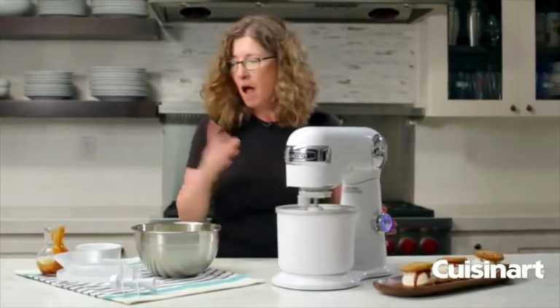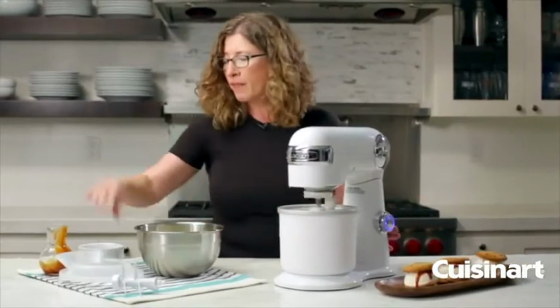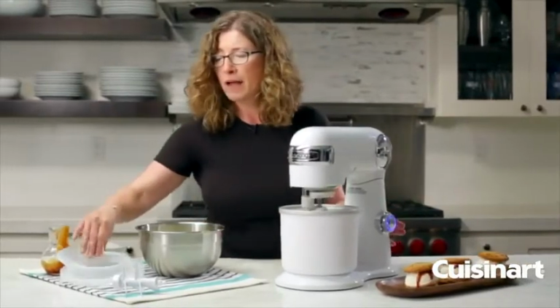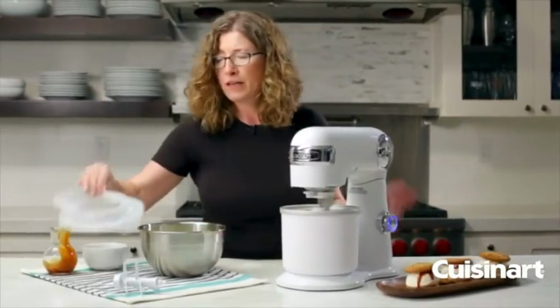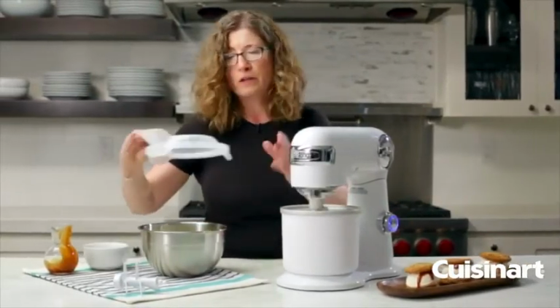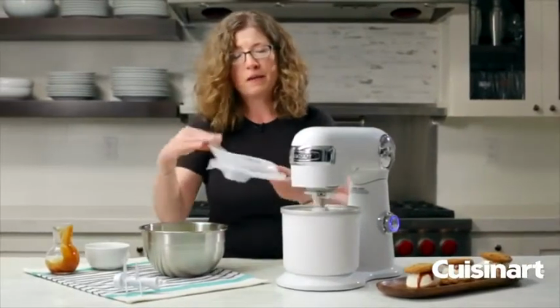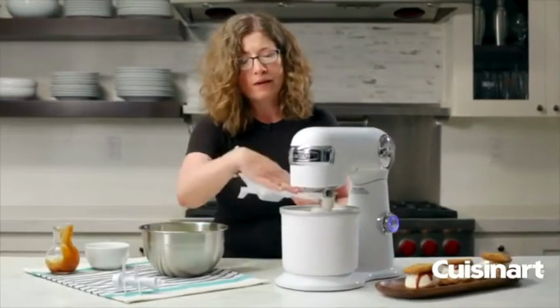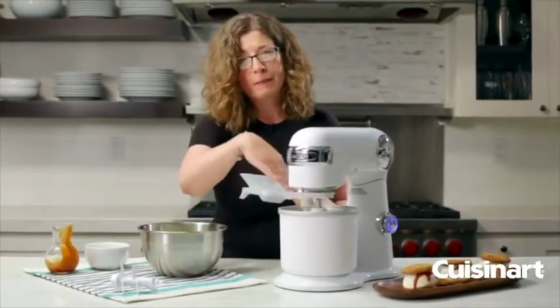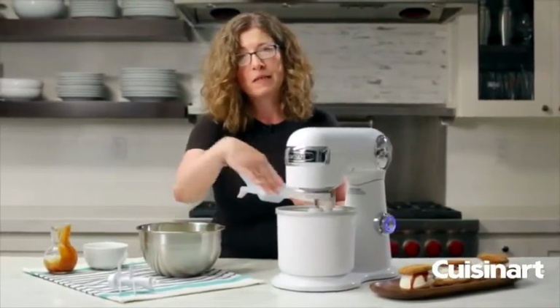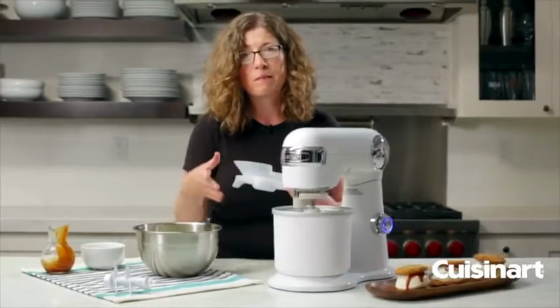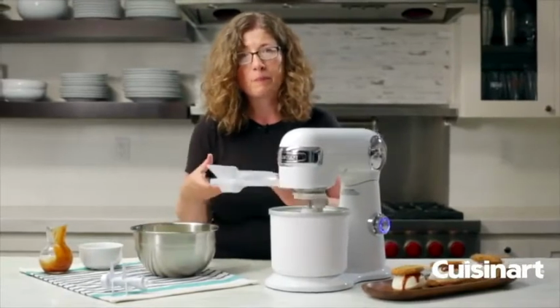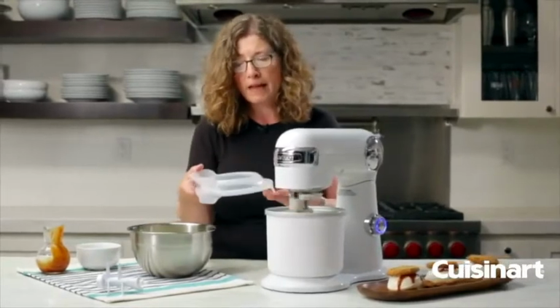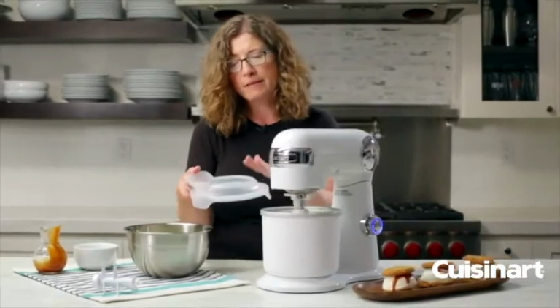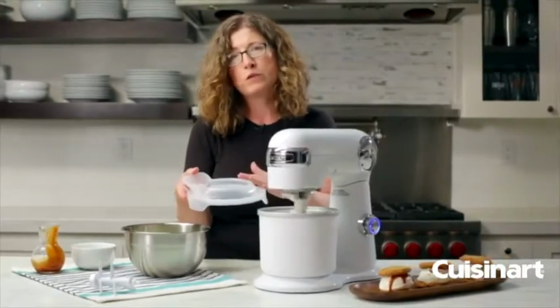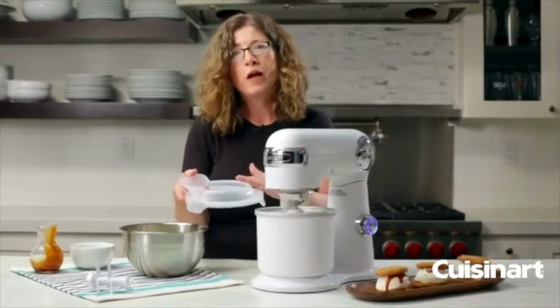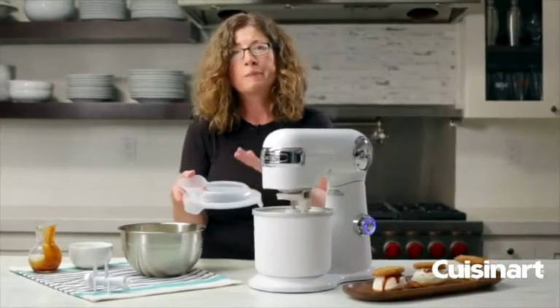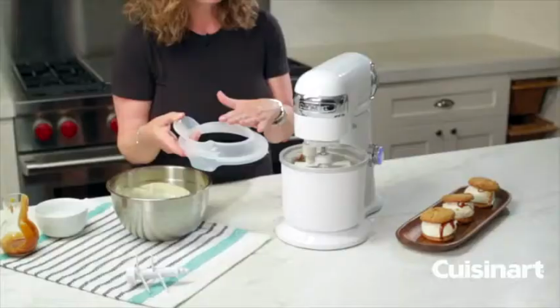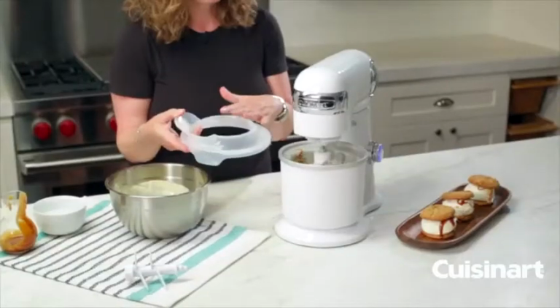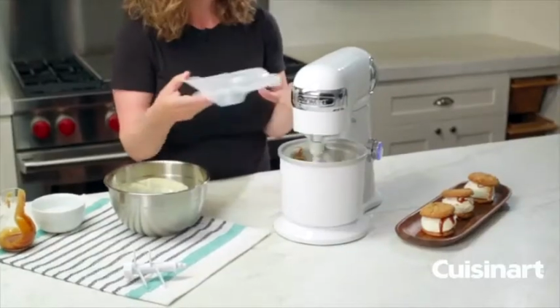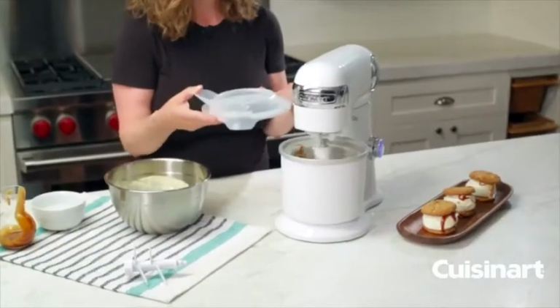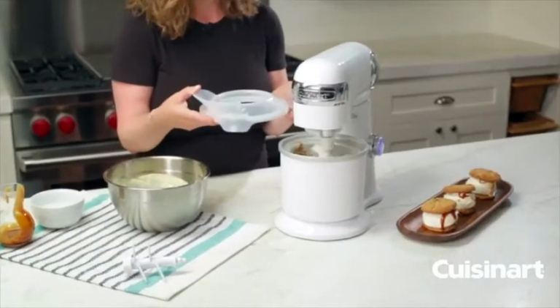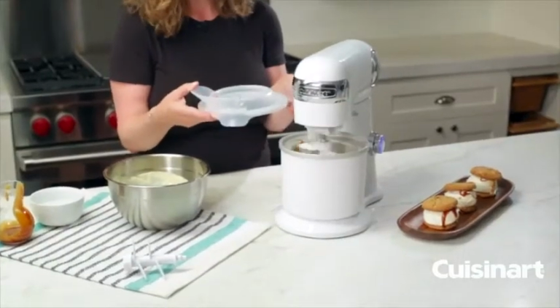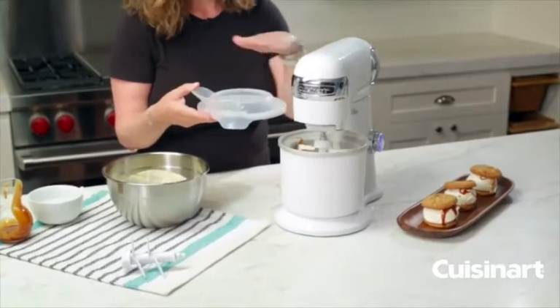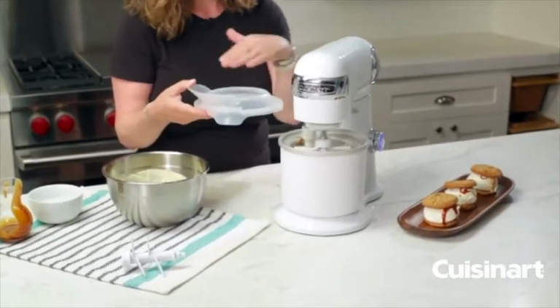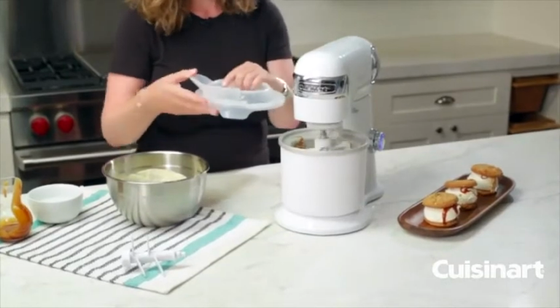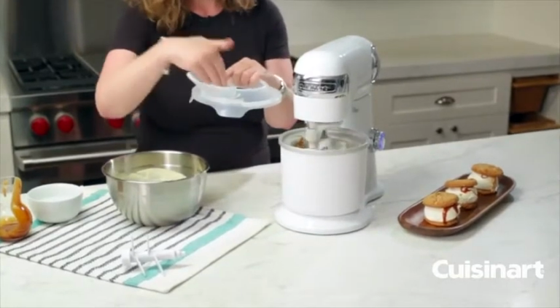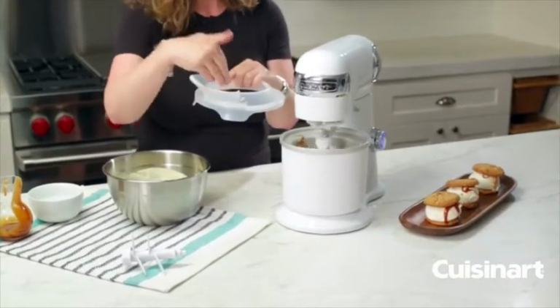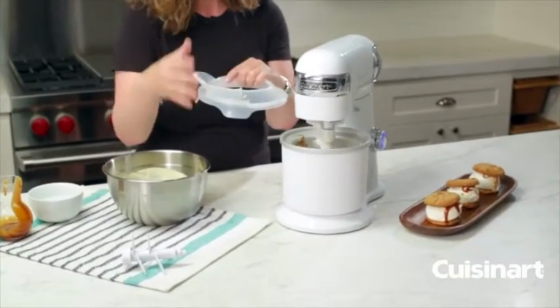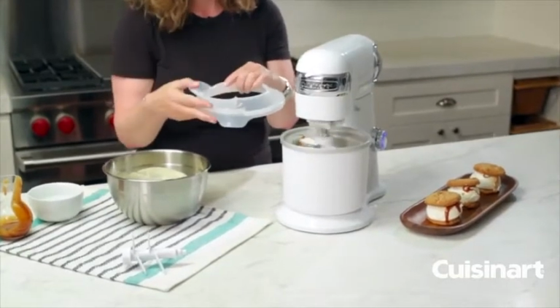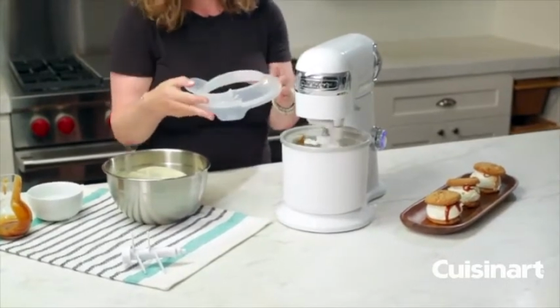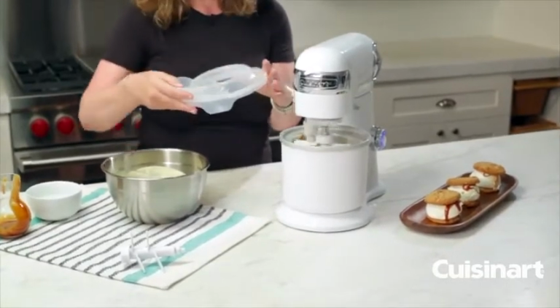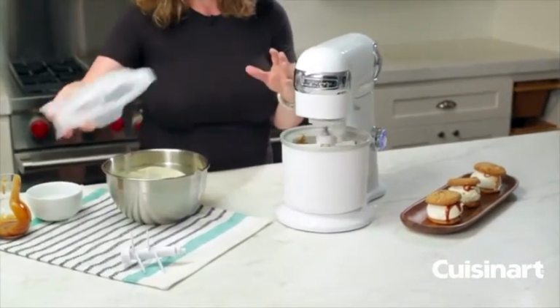I forgot to mention — because I wanted you to be able to see into the mixing bowl today — this is your splash guard. This goes on top of your bowl, and you can also add ingredients through here when you're making your ice cream.